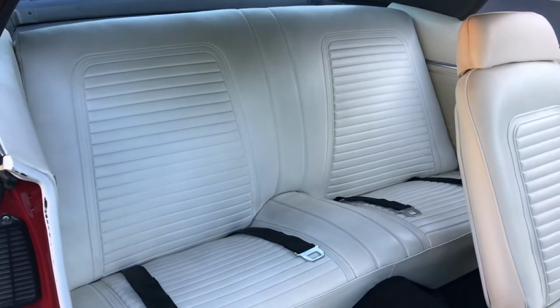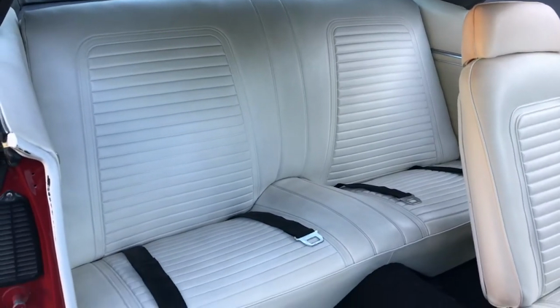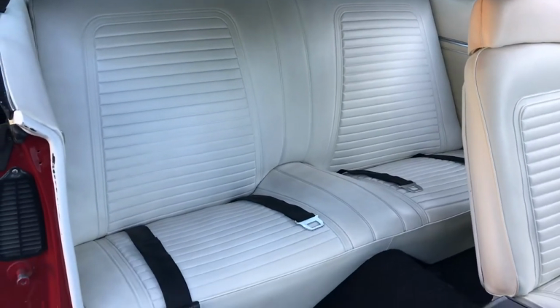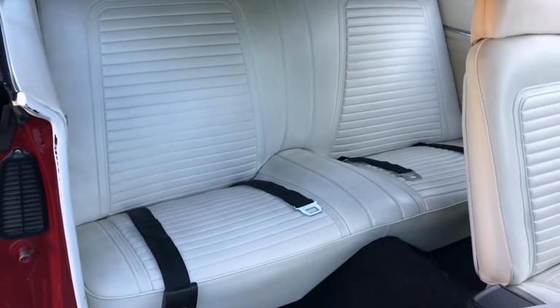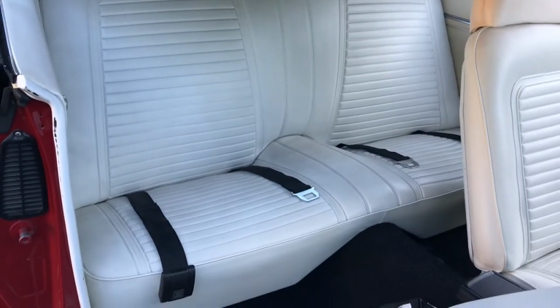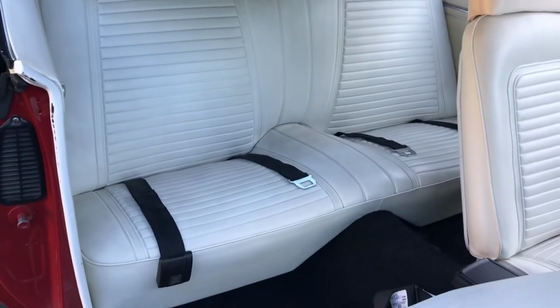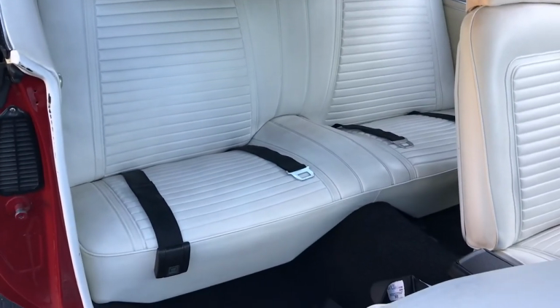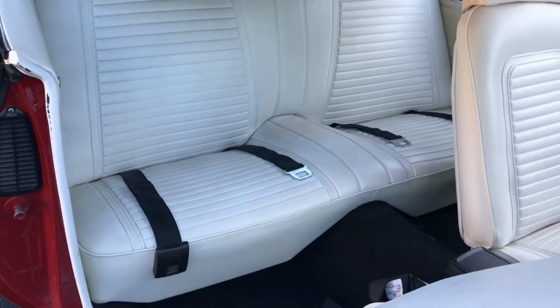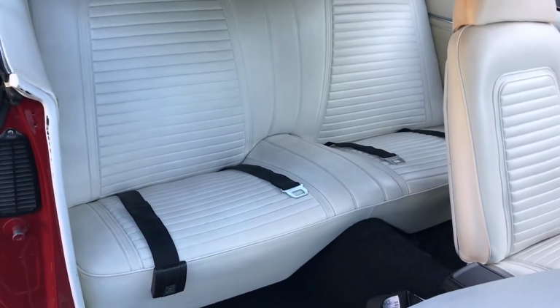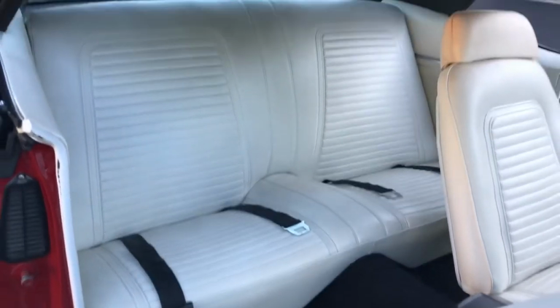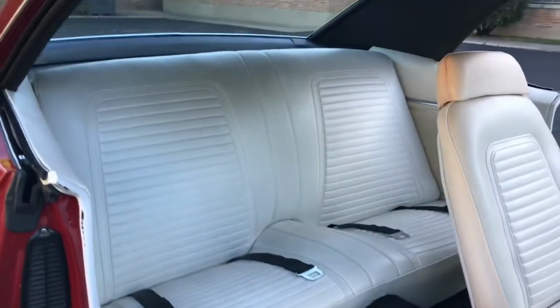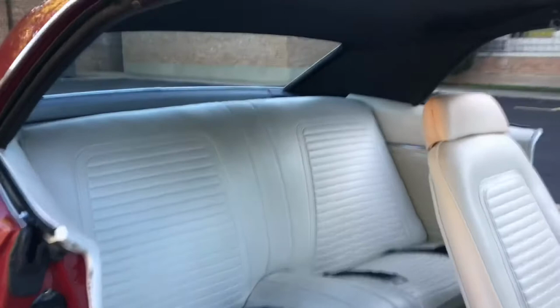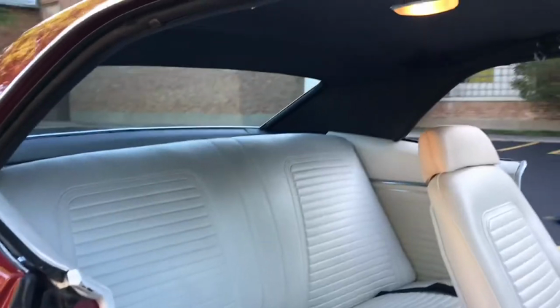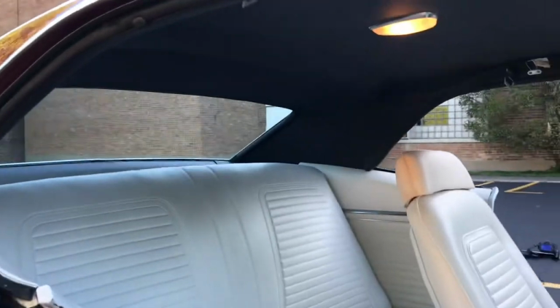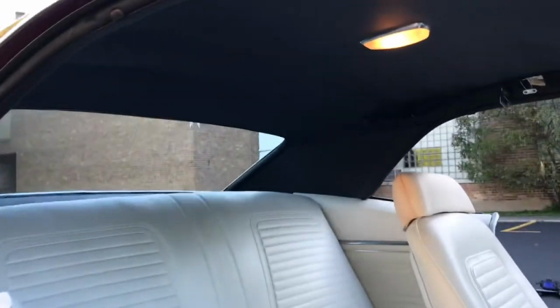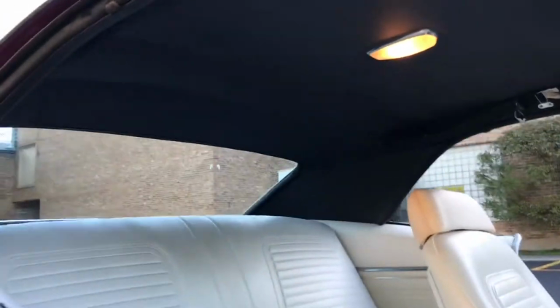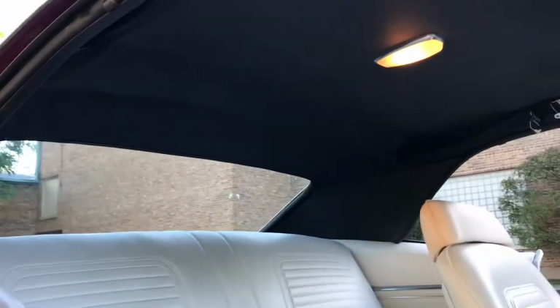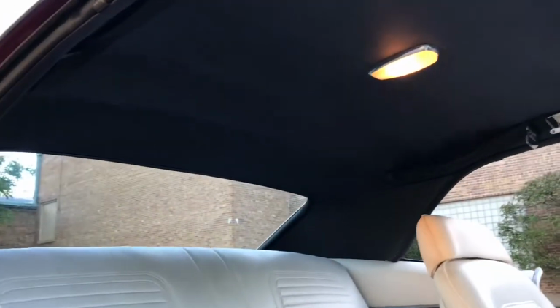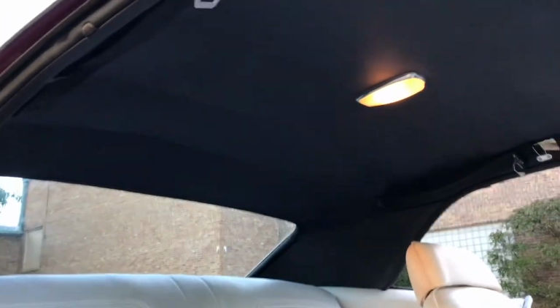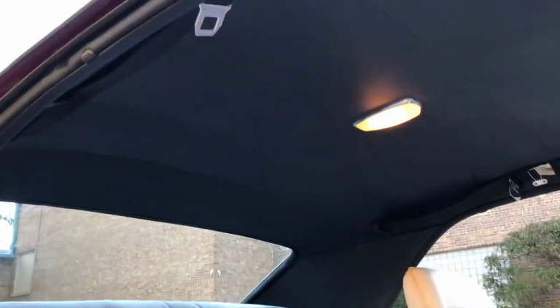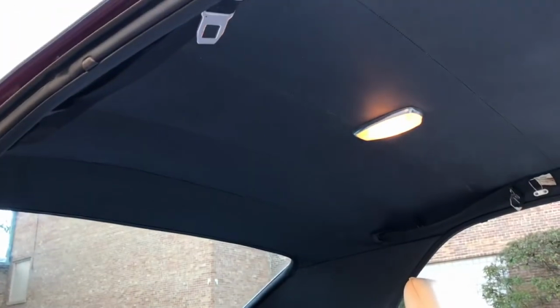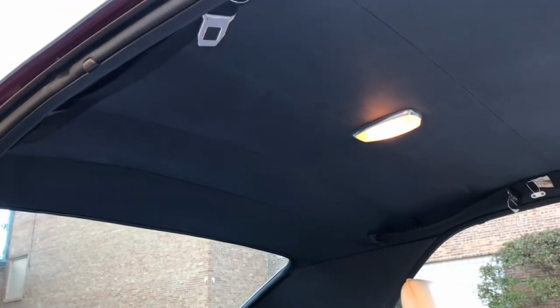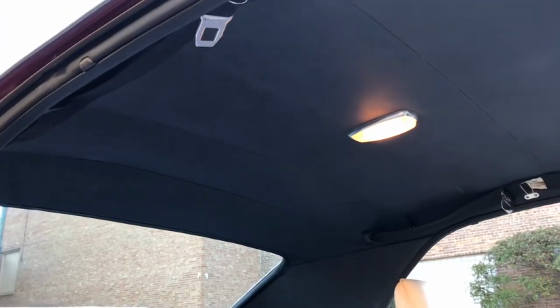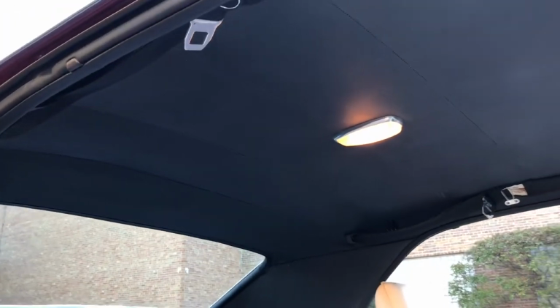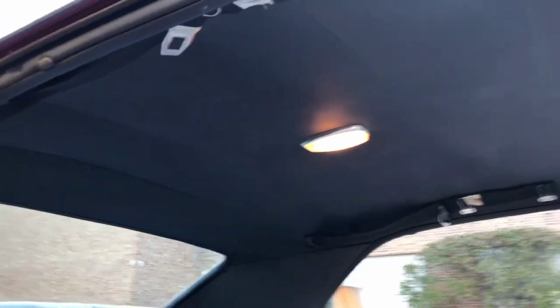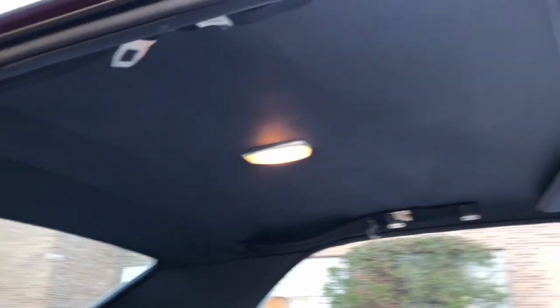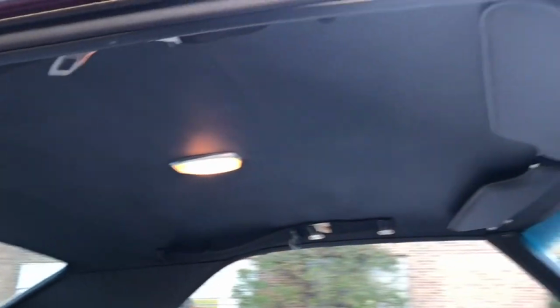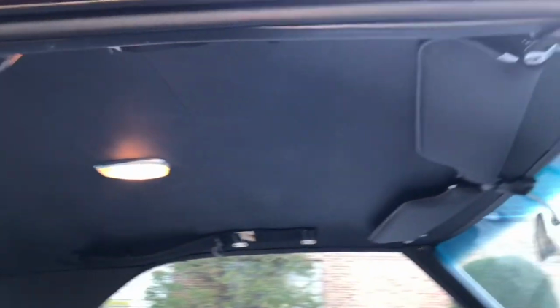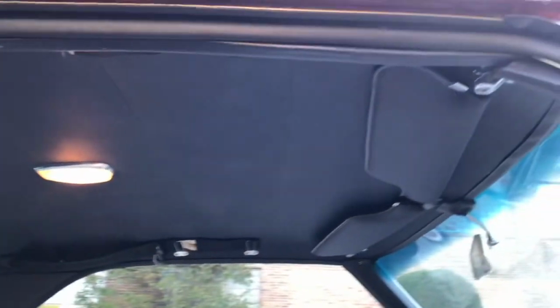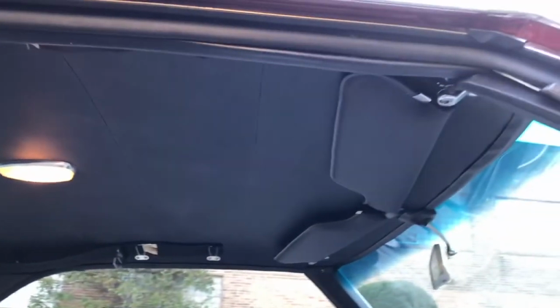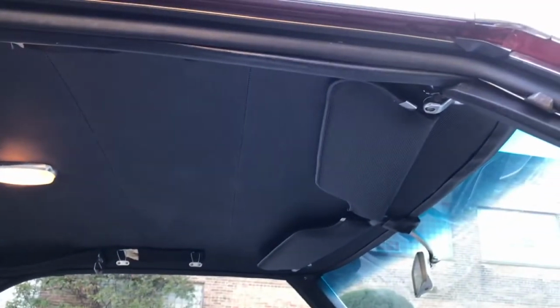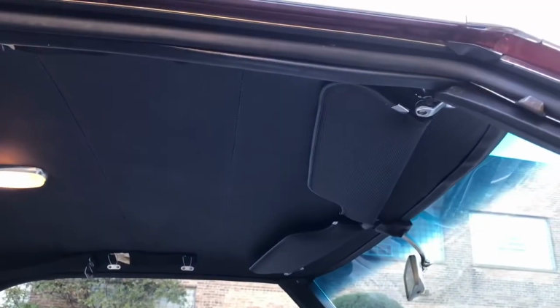The back seat, much like the front, looks very, very good. The headliner is clean and tight. The sun visors are in nice shape and hold their position.